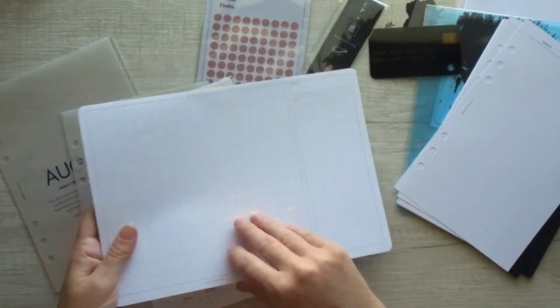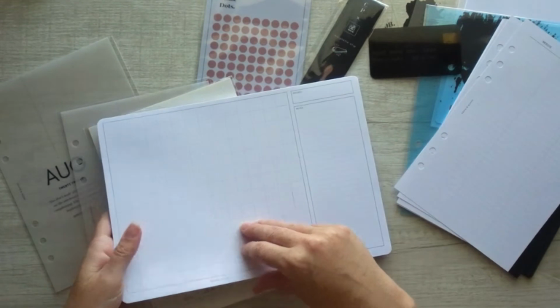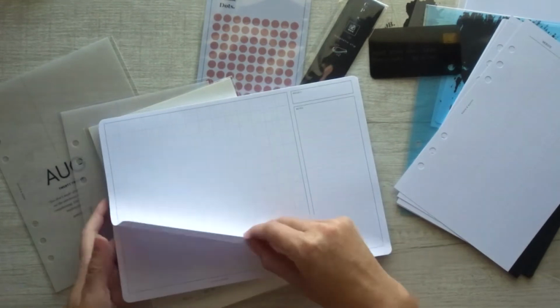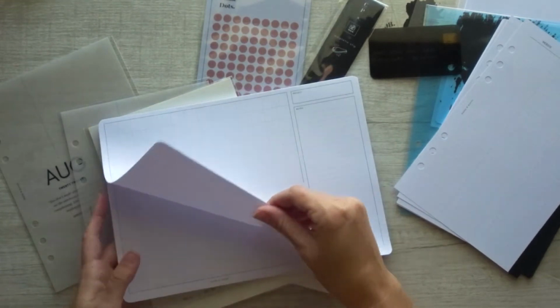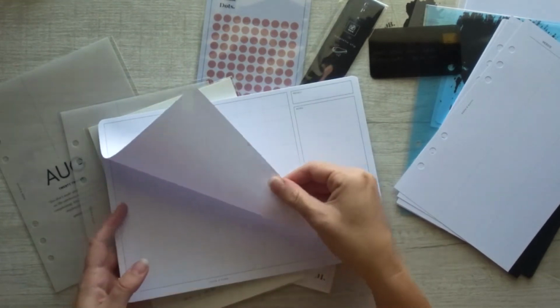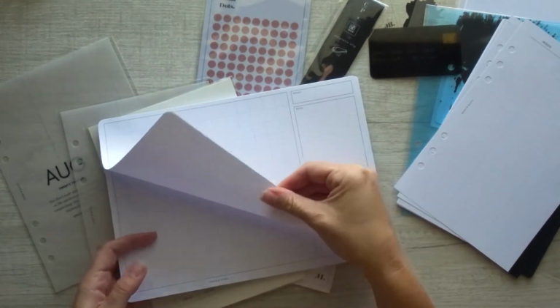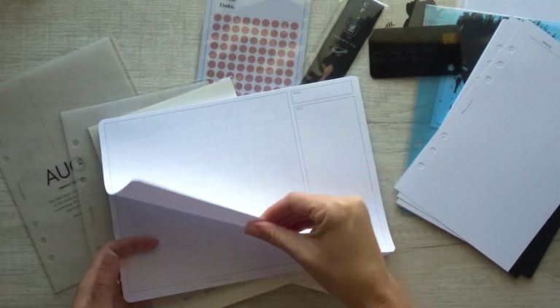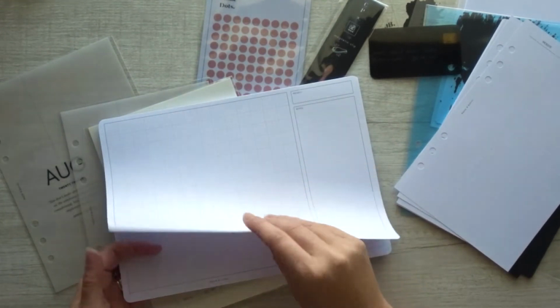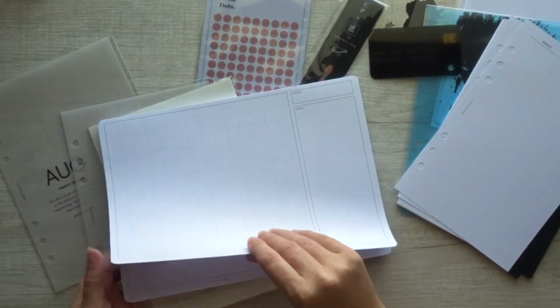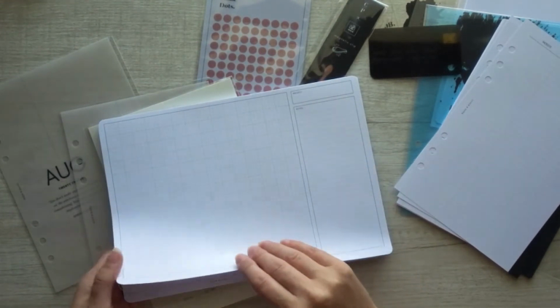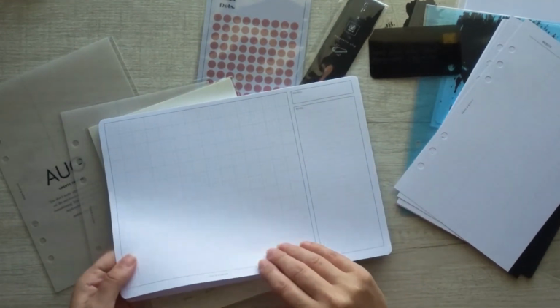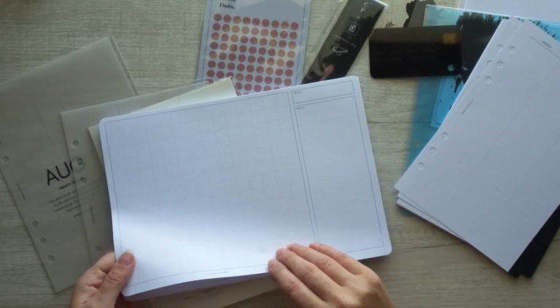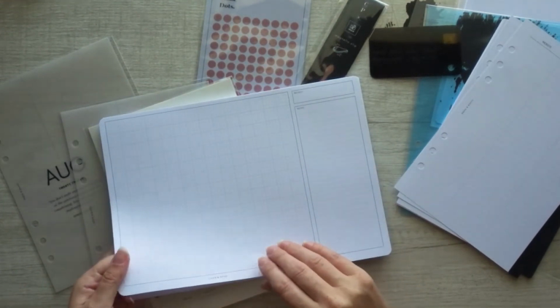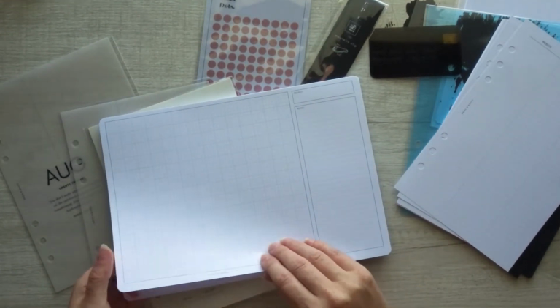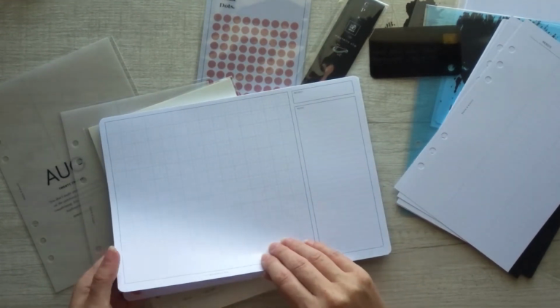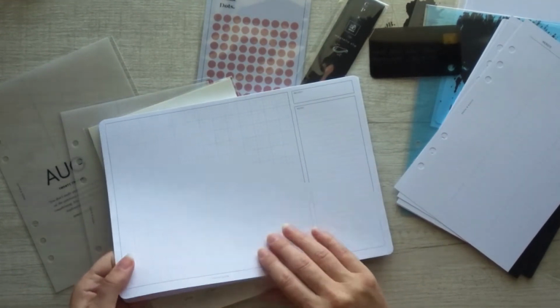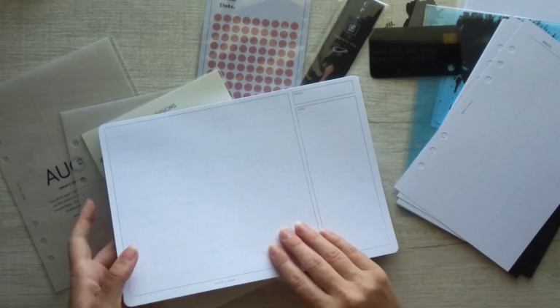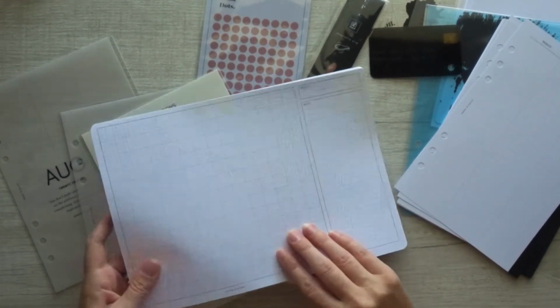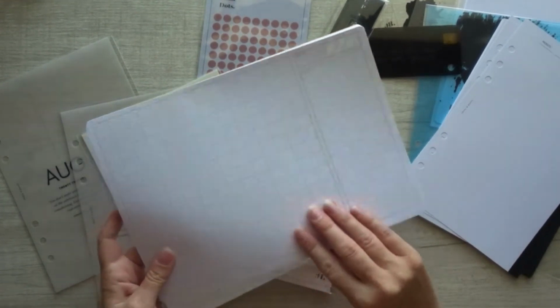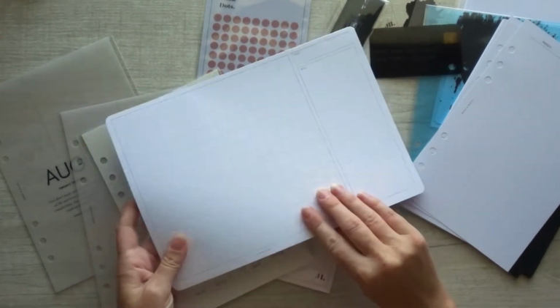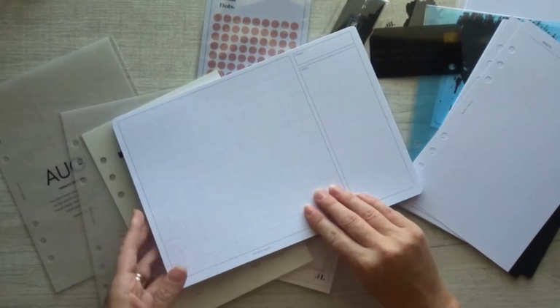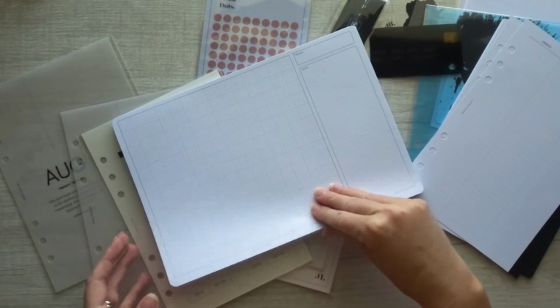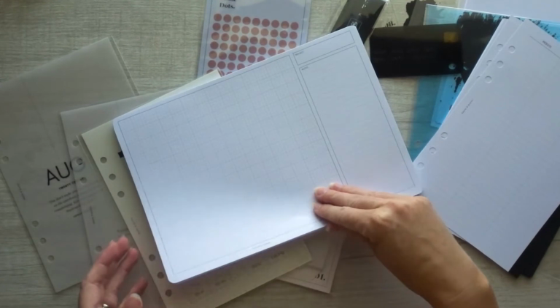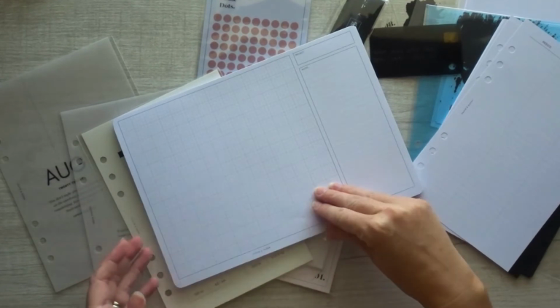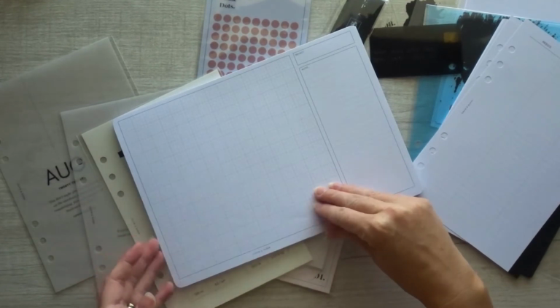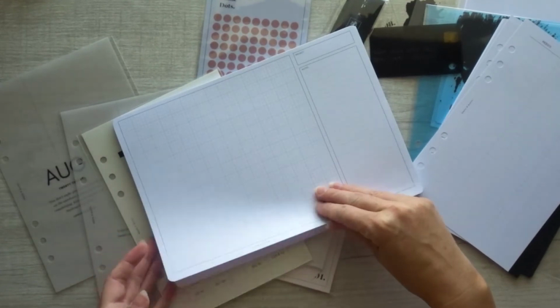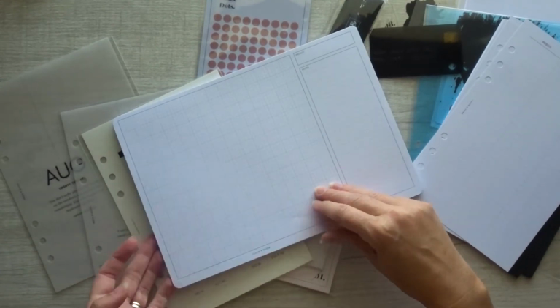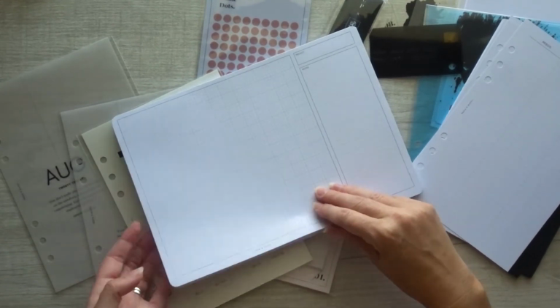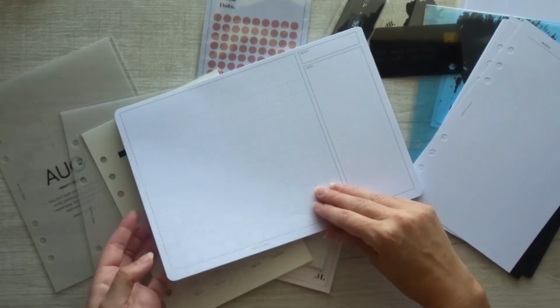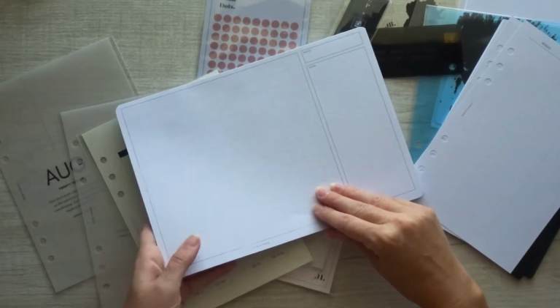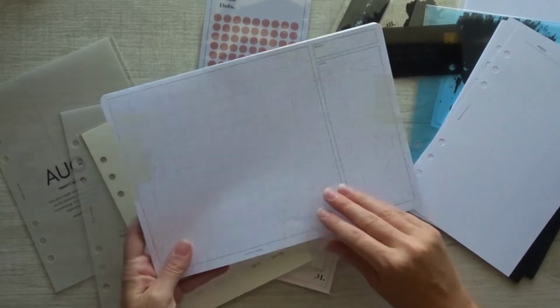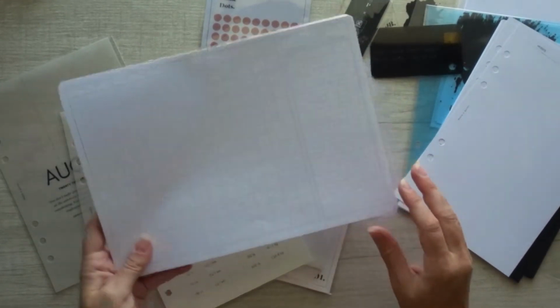I like the paper too. It's thinner, but it's not super thin, and I really don't think that it would bleed through in any way, shape, or form. I really, really like that as well.